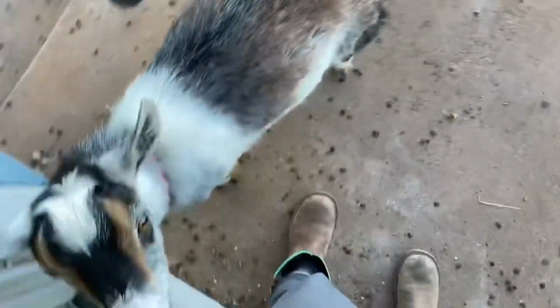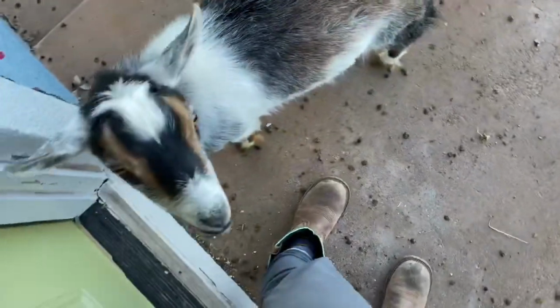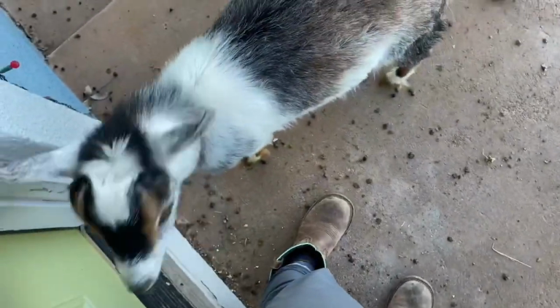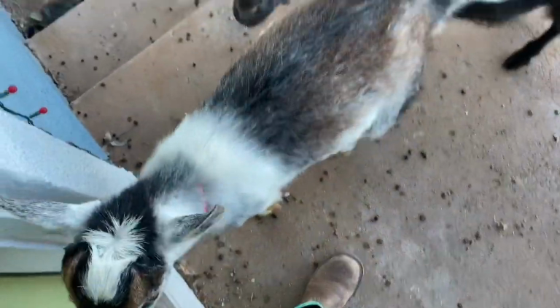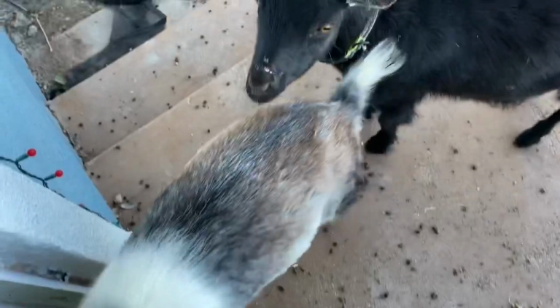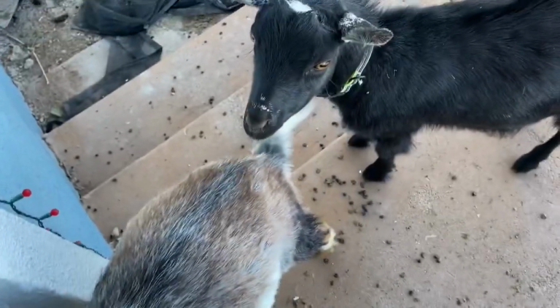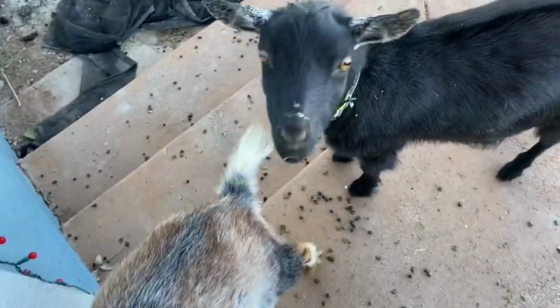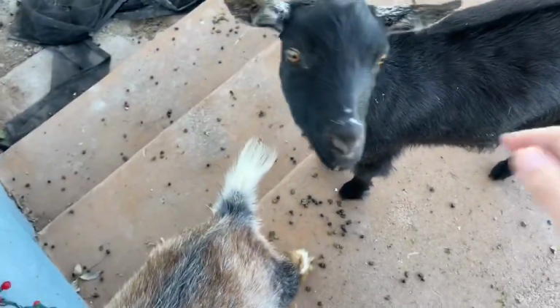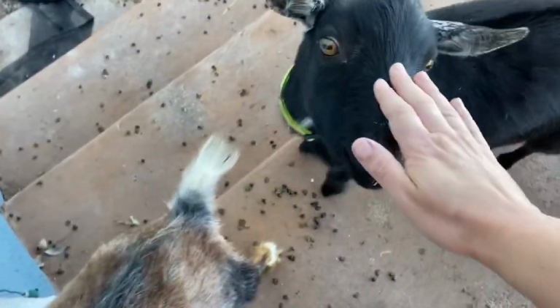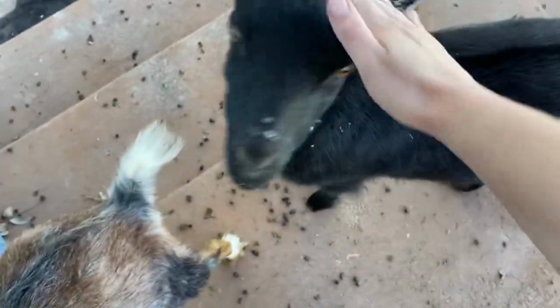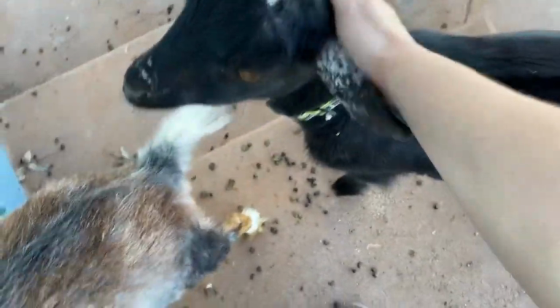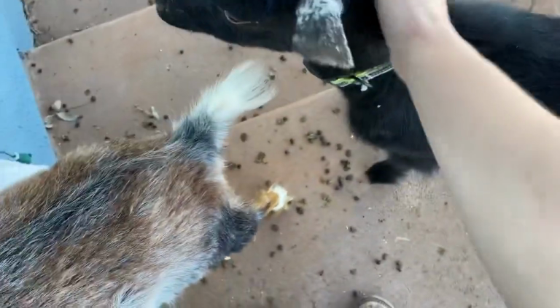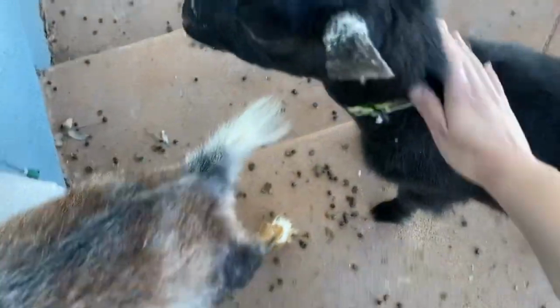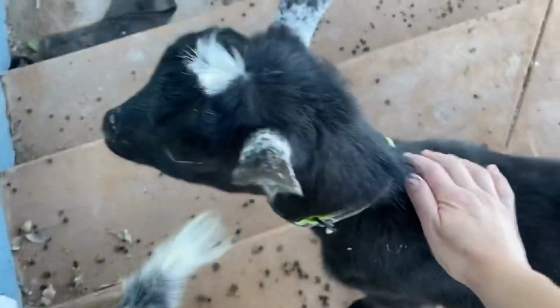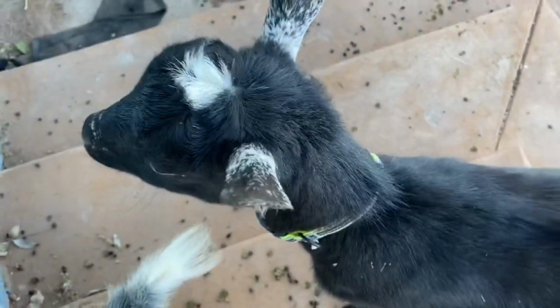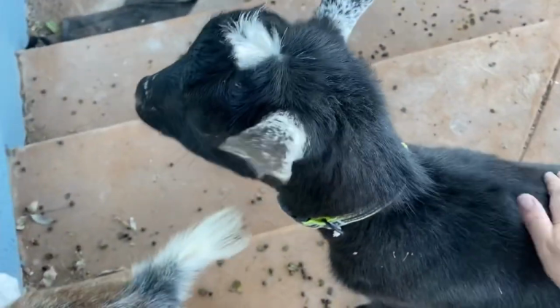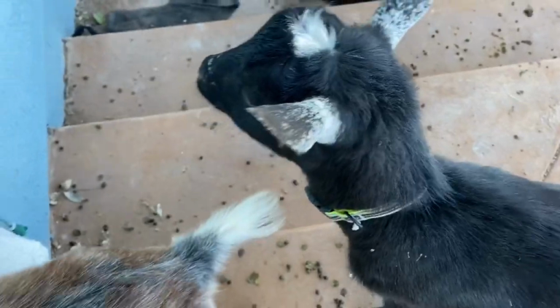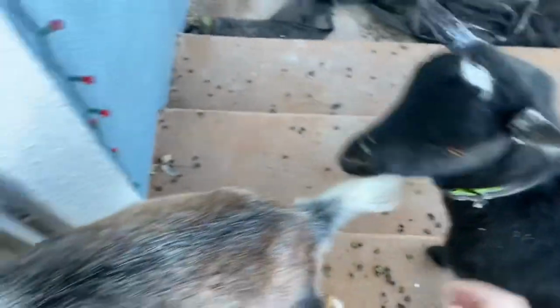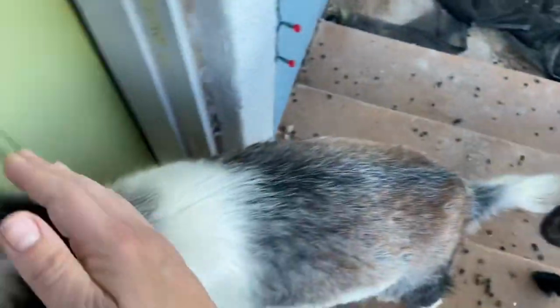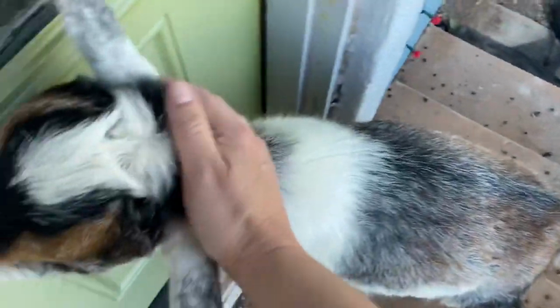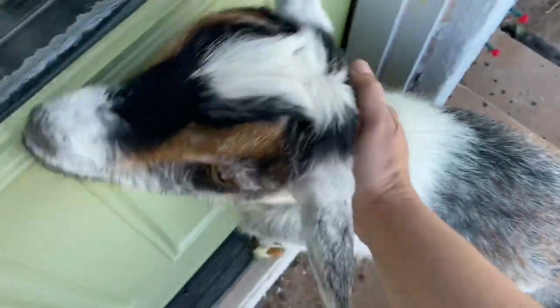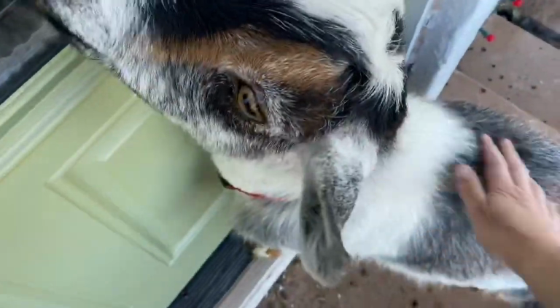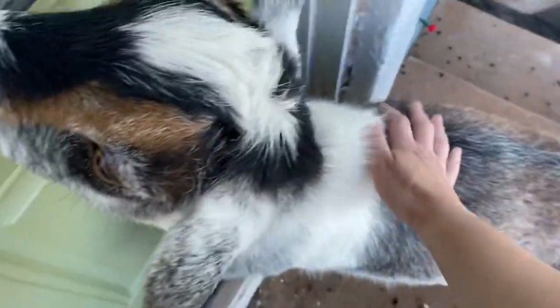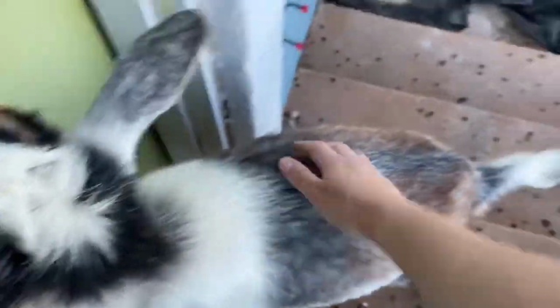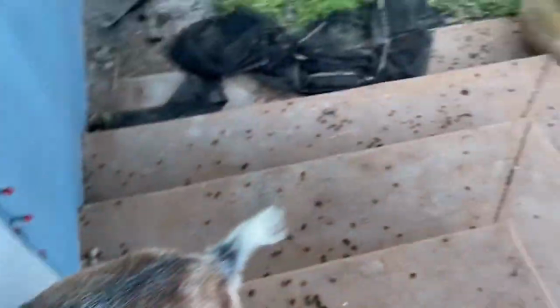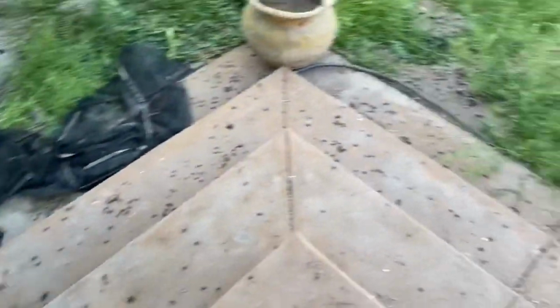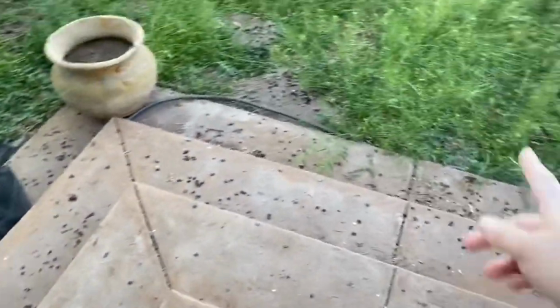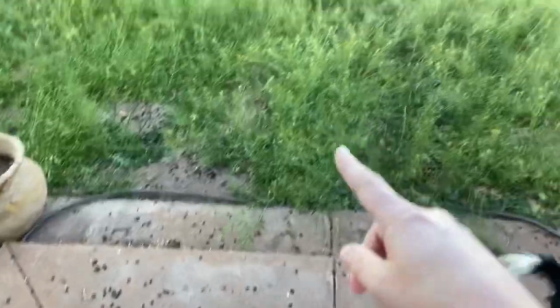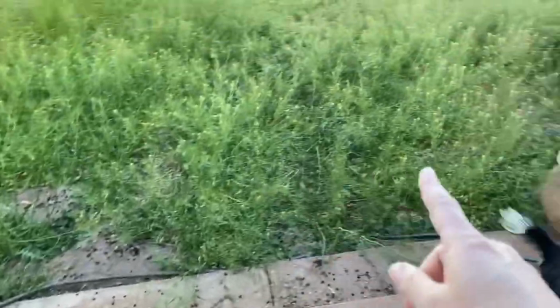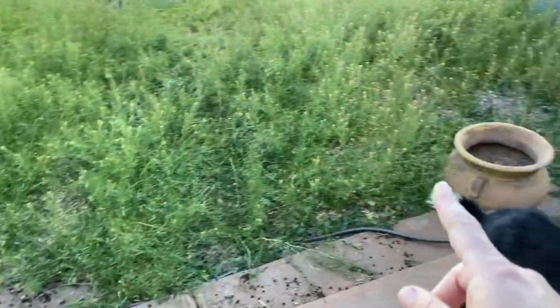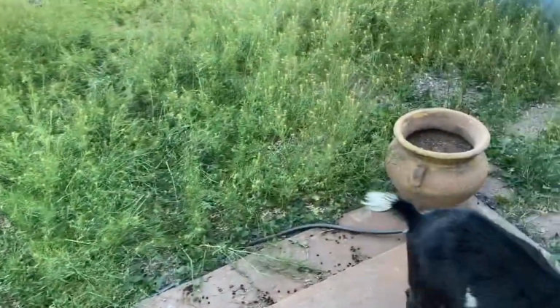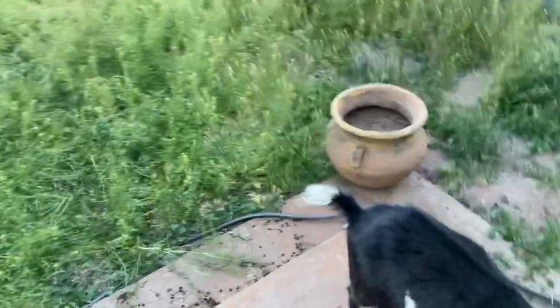Good morning, gentlemen. Terry. How are you, buddy? So we moved the goats over here so the pig could have that side yard. Now they've got all this fresh stuff to eat here.